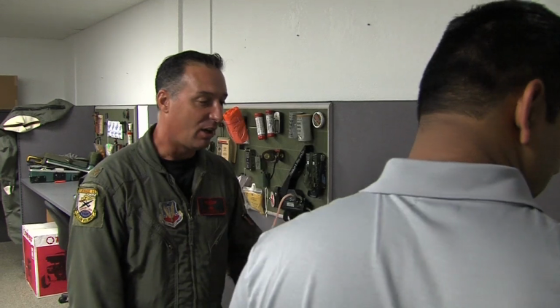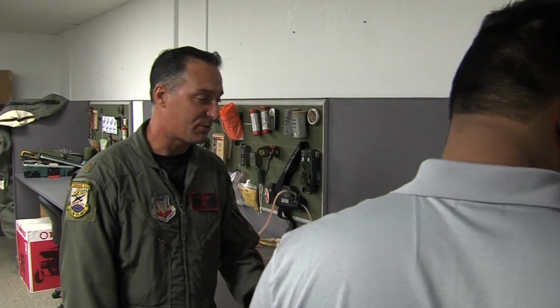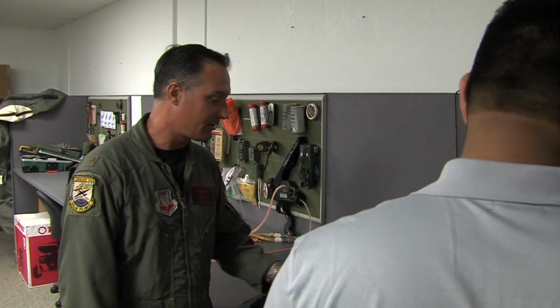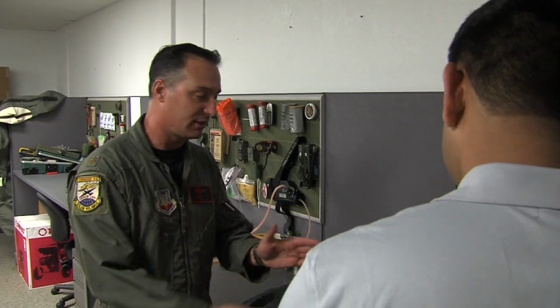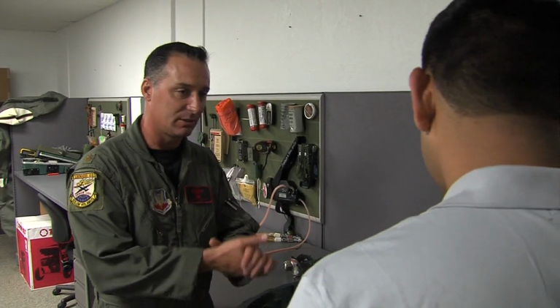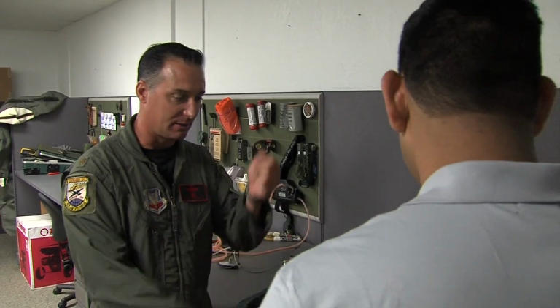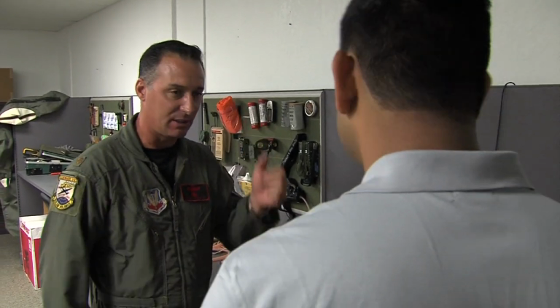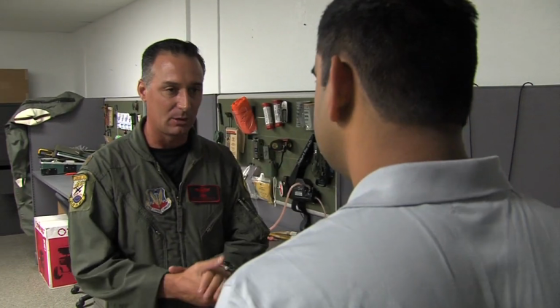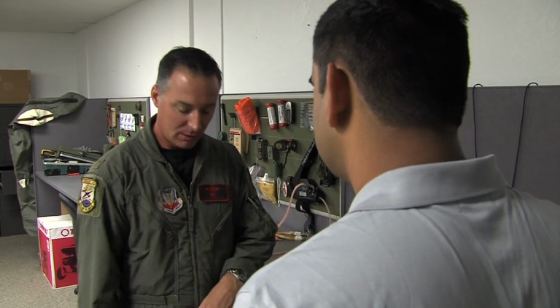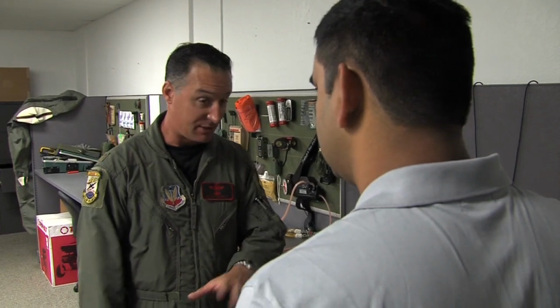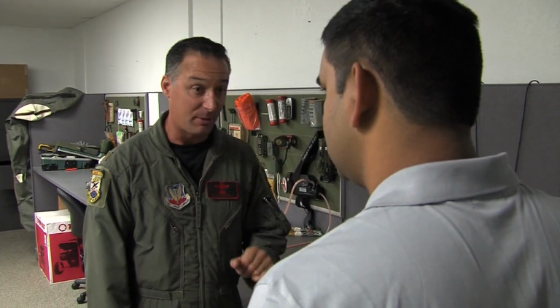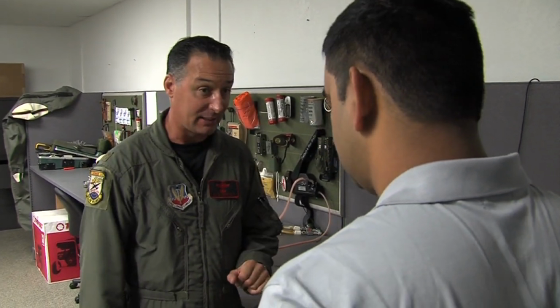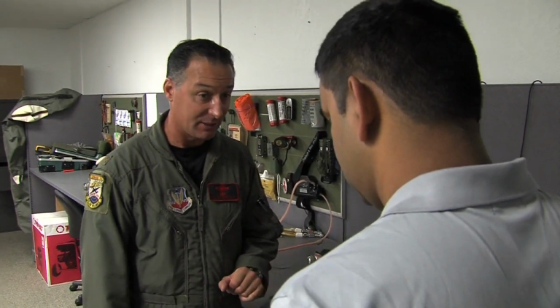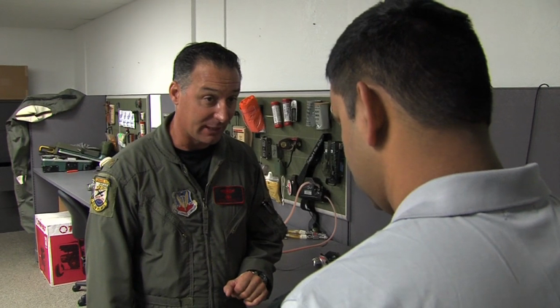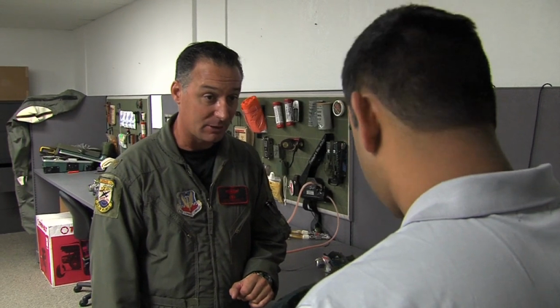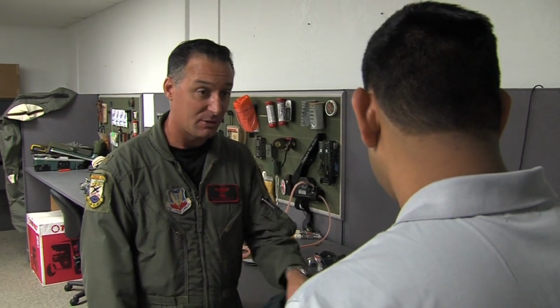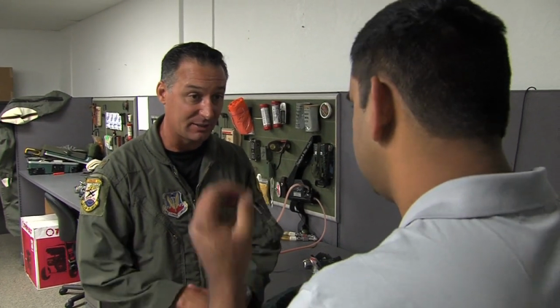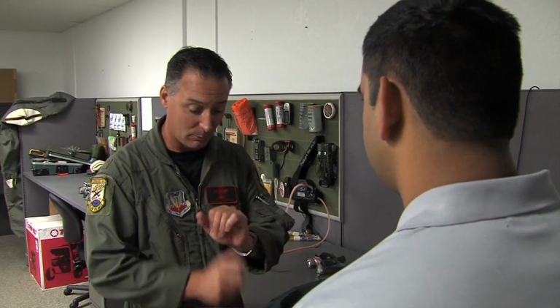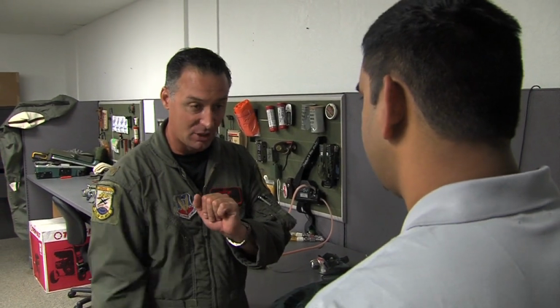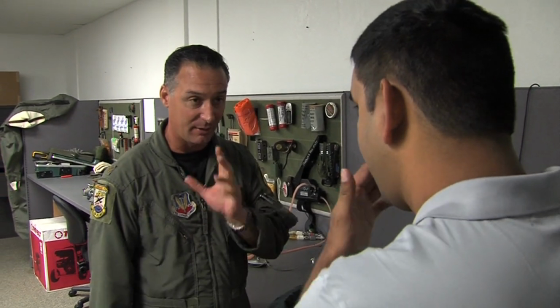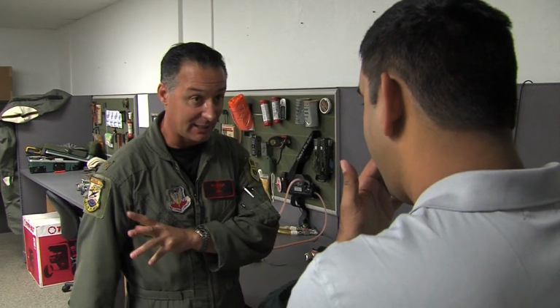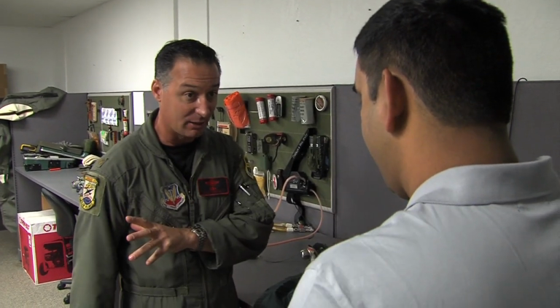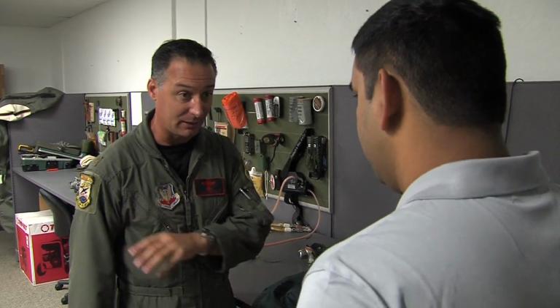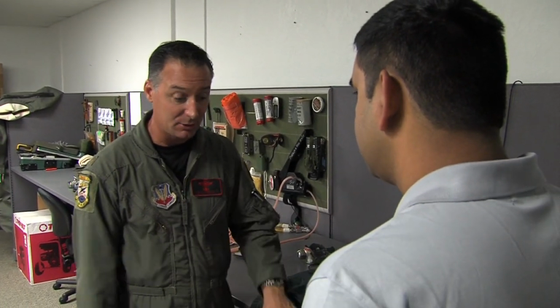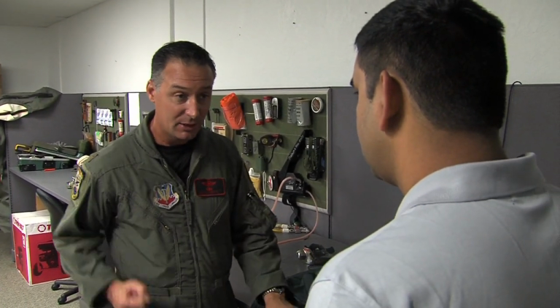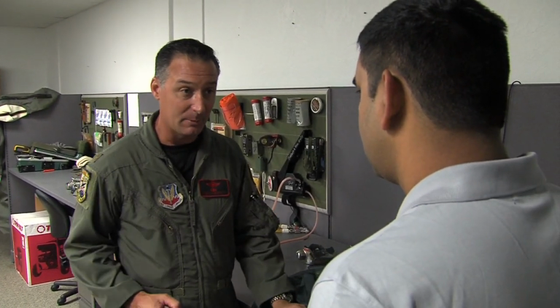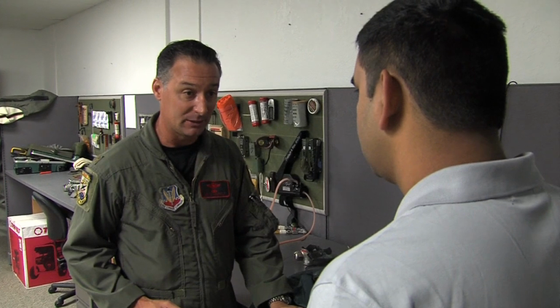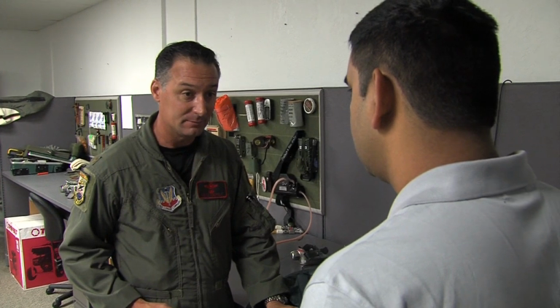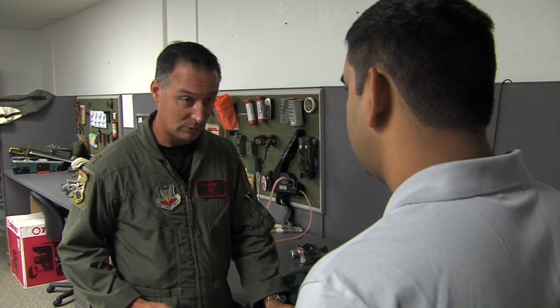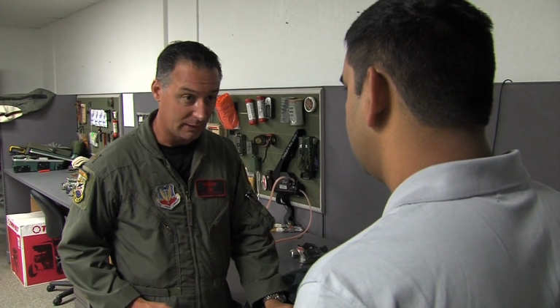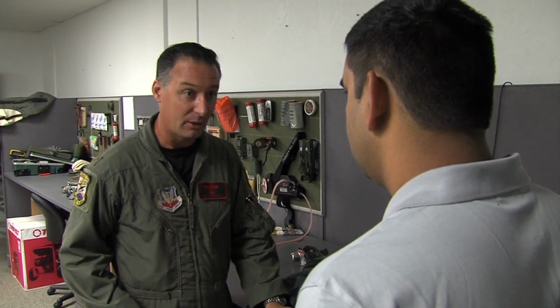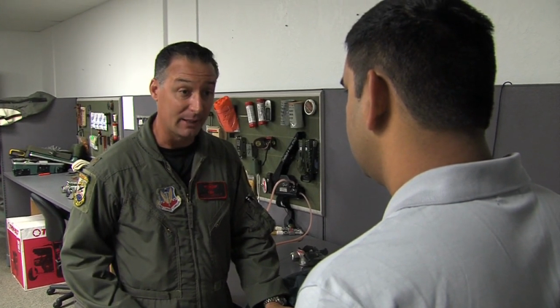All of this — when you eject in the U2, the seat kit is not automatic like it is in the T-38. In the T-38 you eject, the seat kit deploys and everything is hanging there automatically. In the U2, you have to manually do it — they'll cover that.